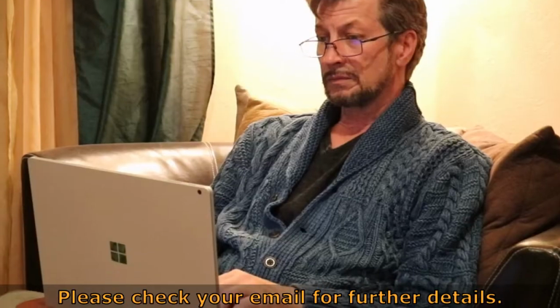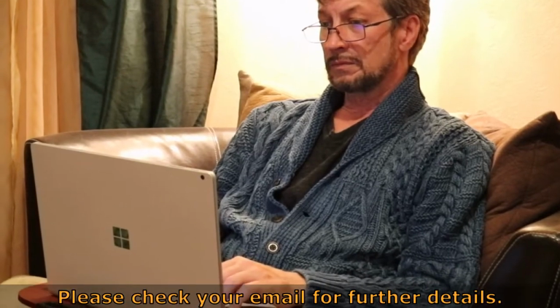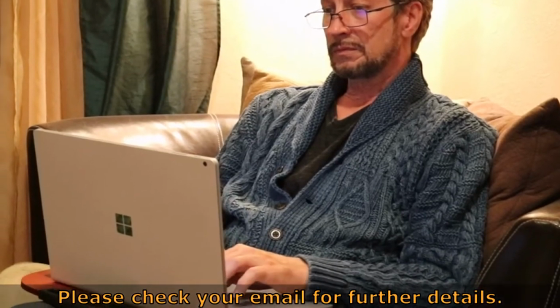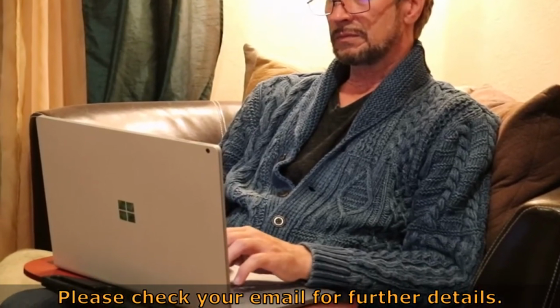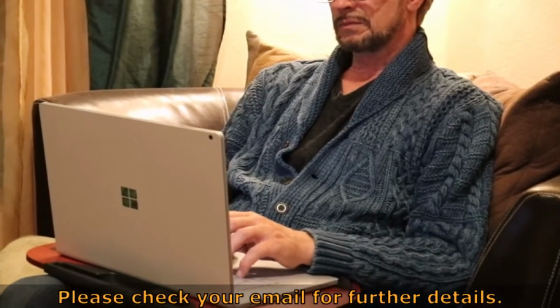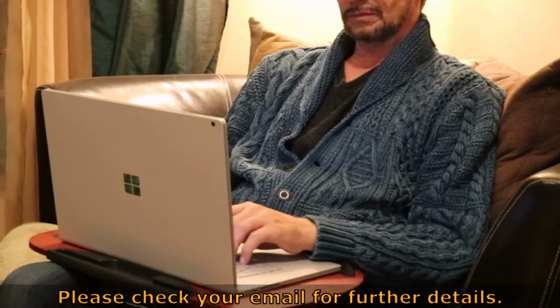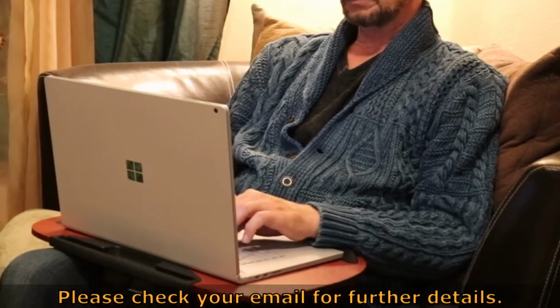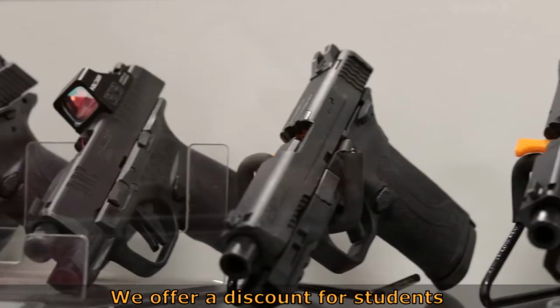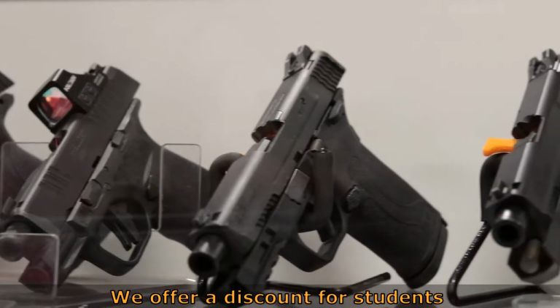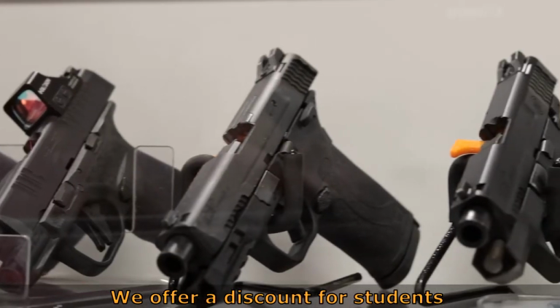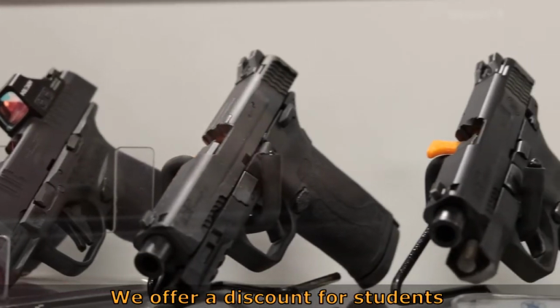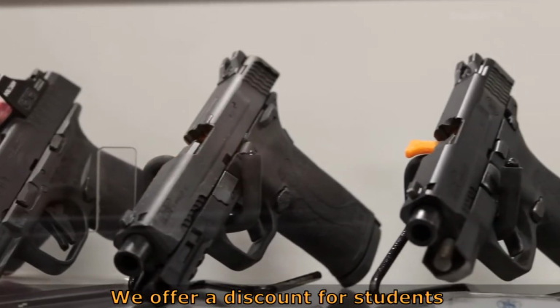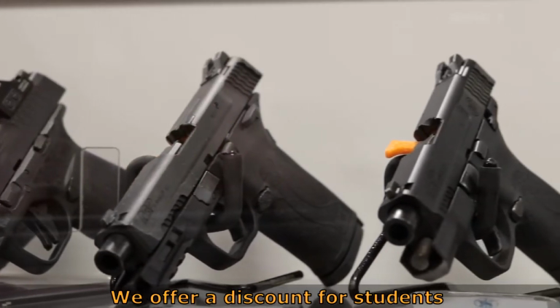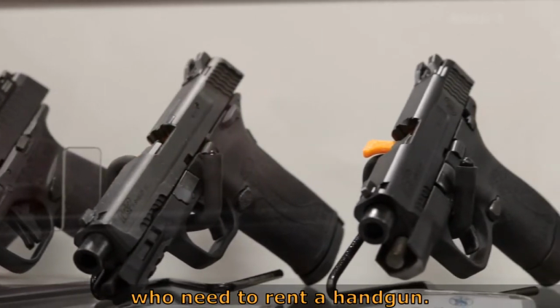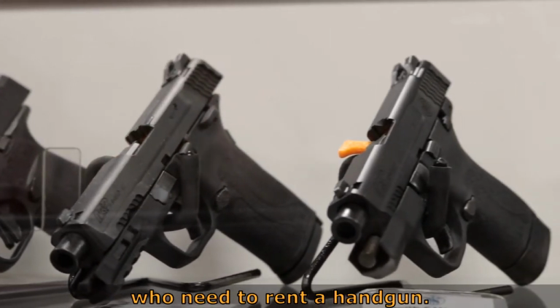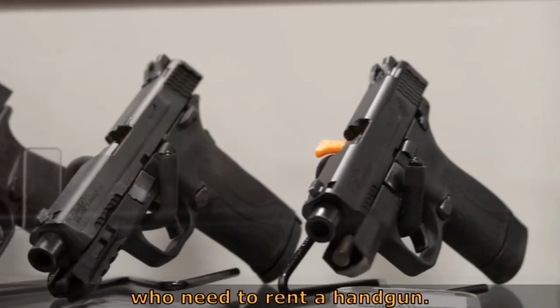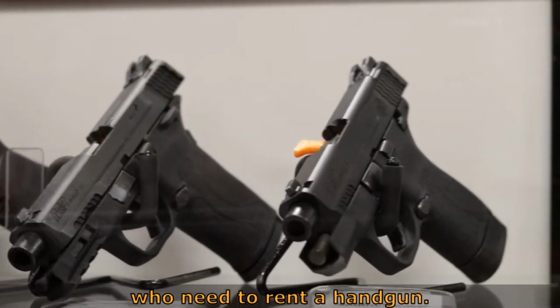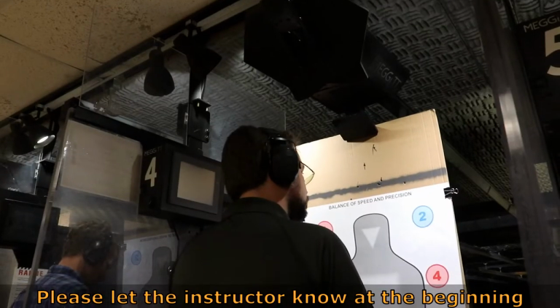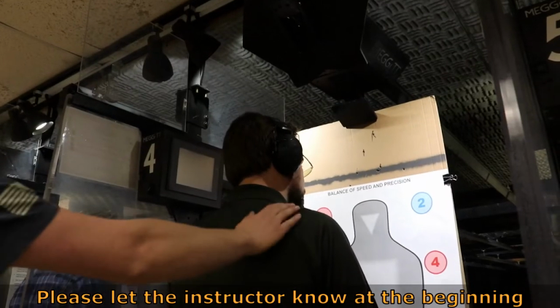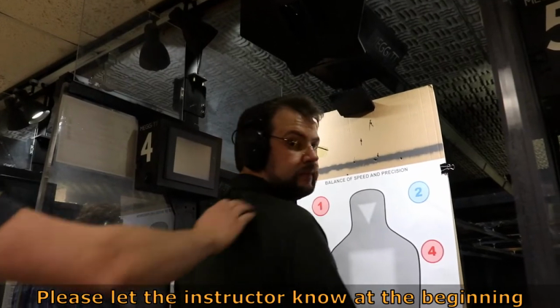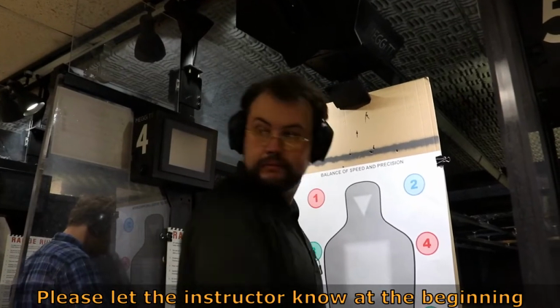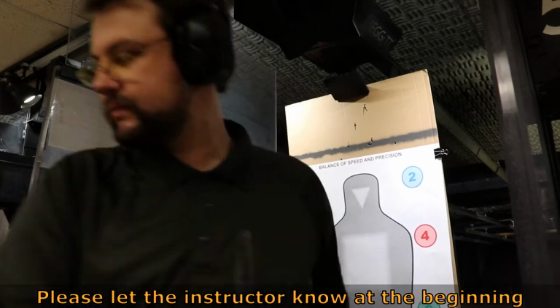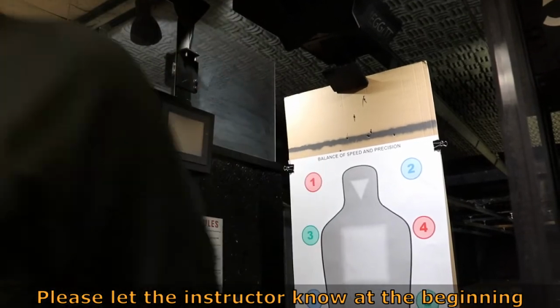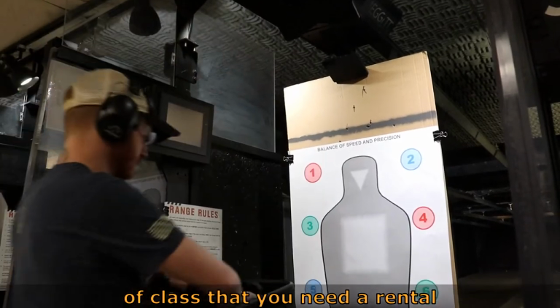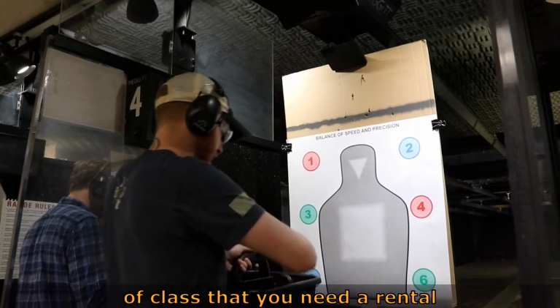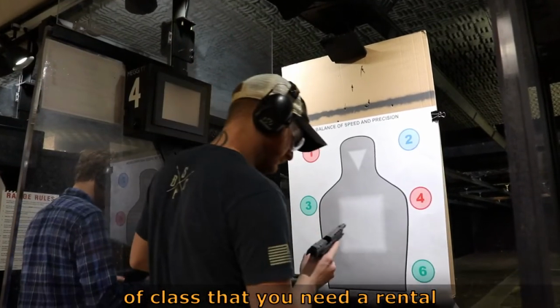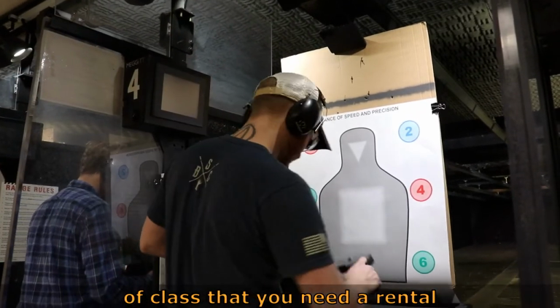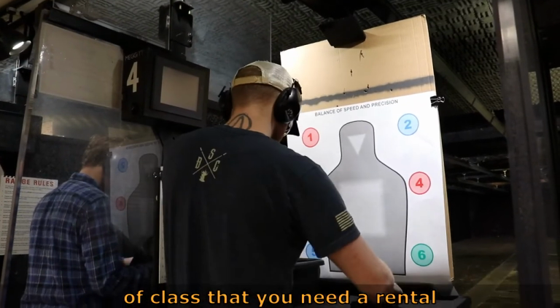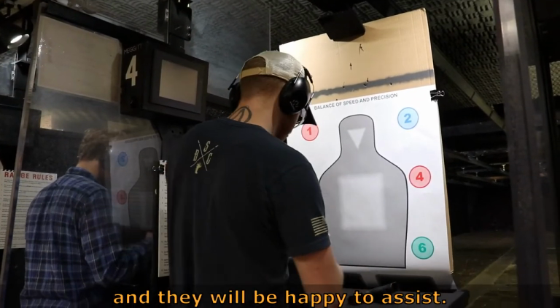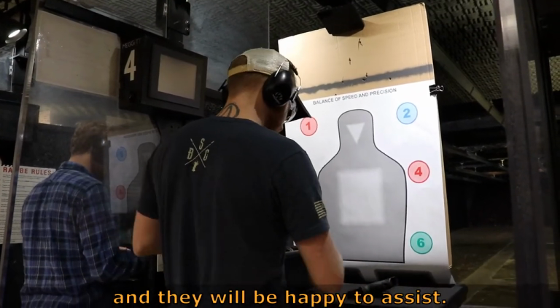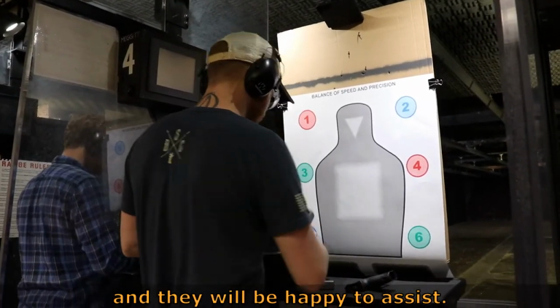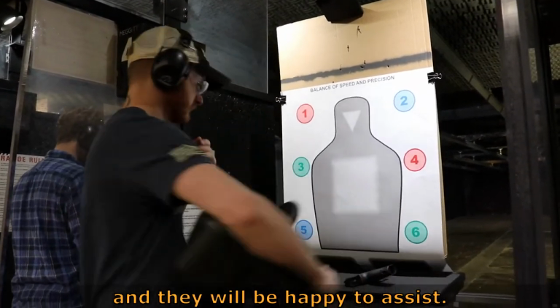Please check your email for further details. We offer a discount for students who need to rent a handgun. Please let the instructor know at the beginning of class that you need a rental and they will be happy to assist.